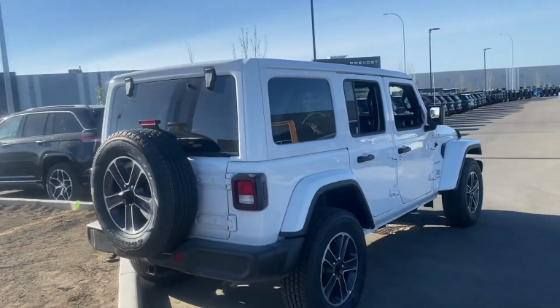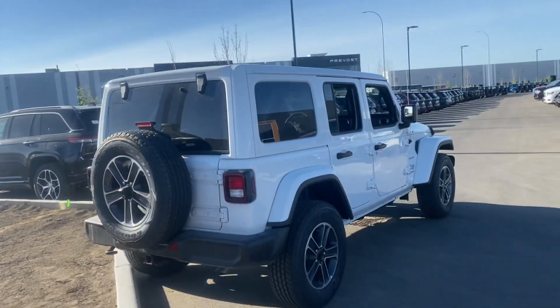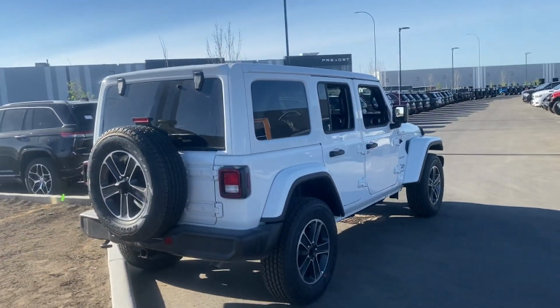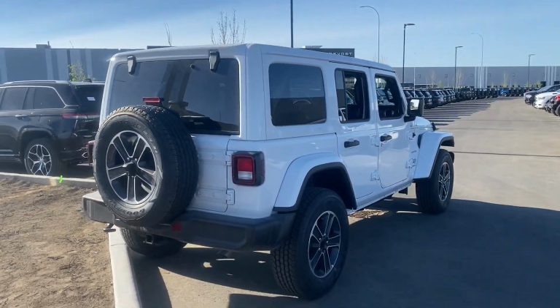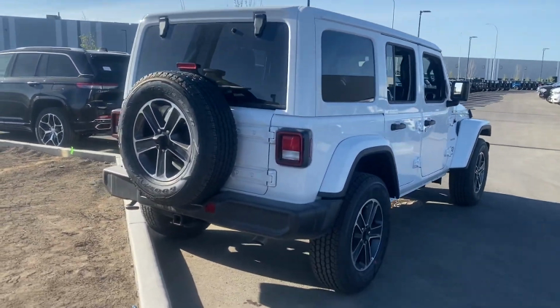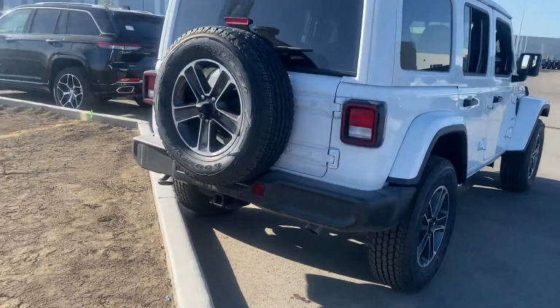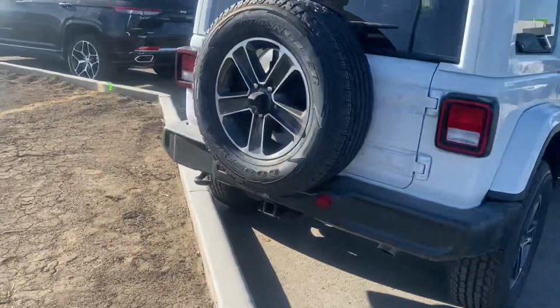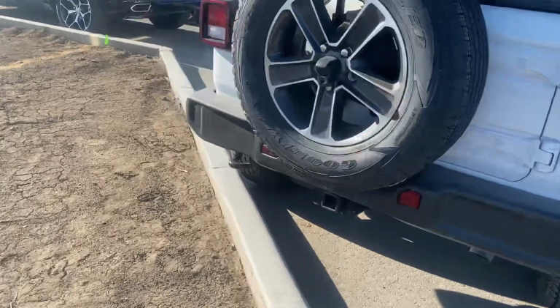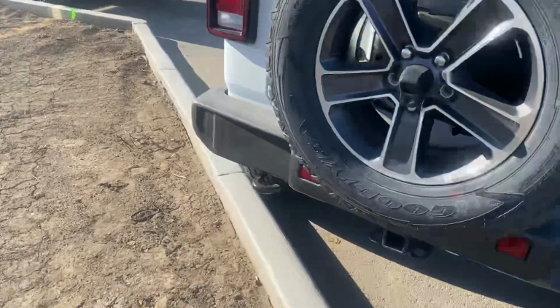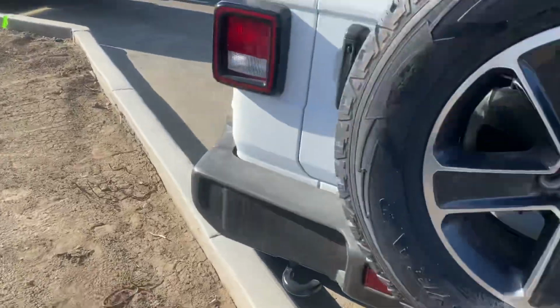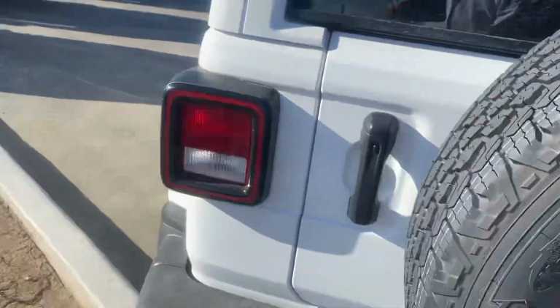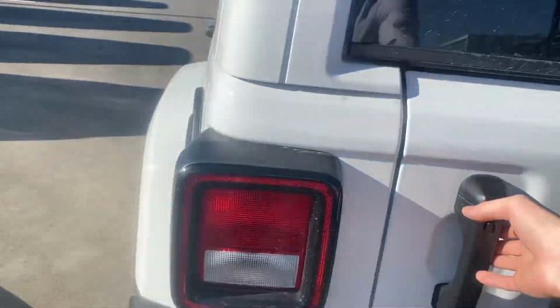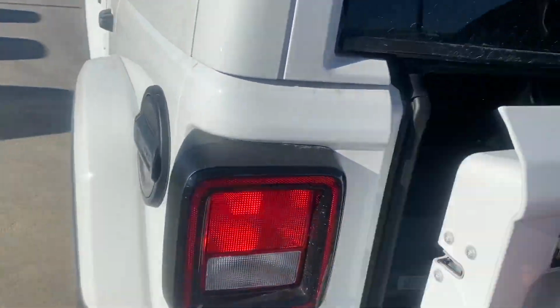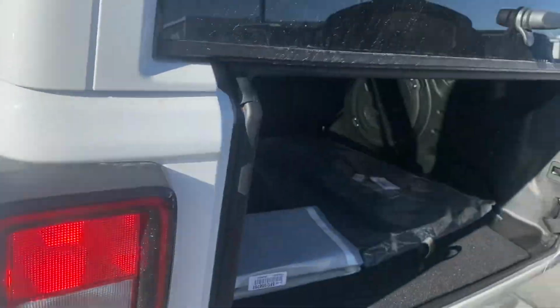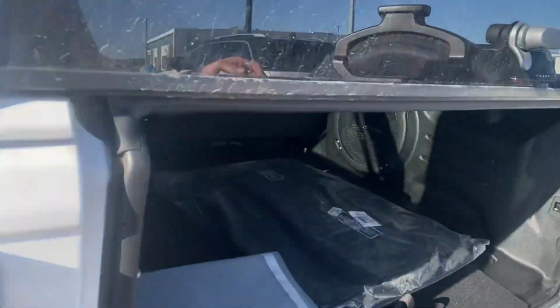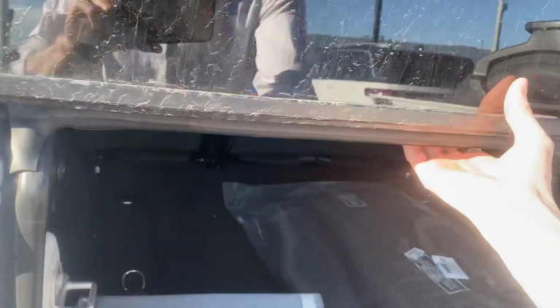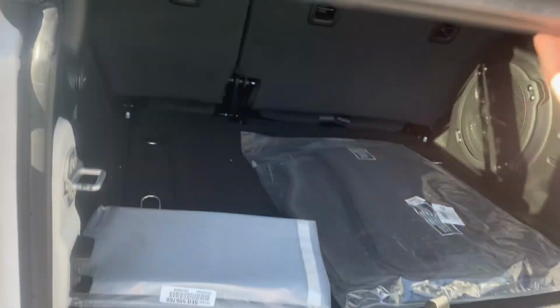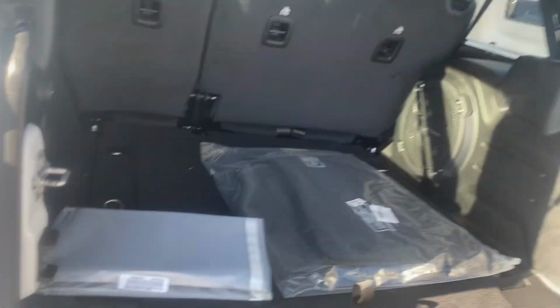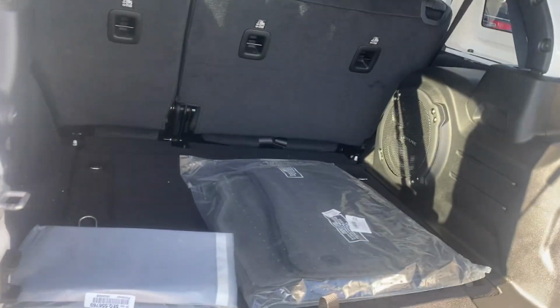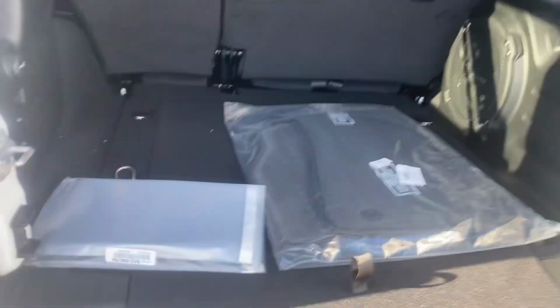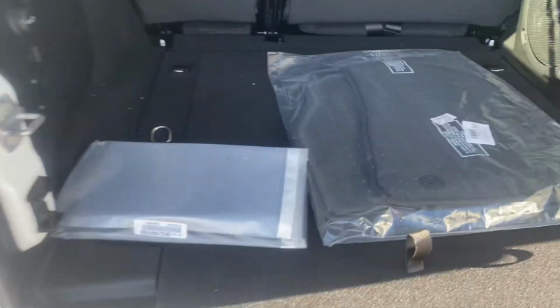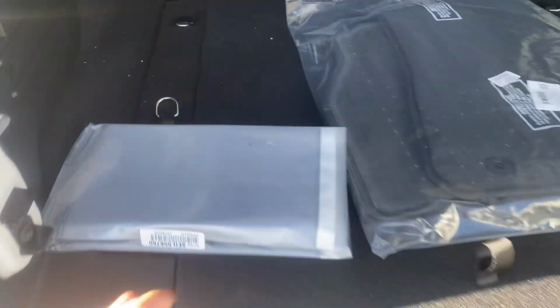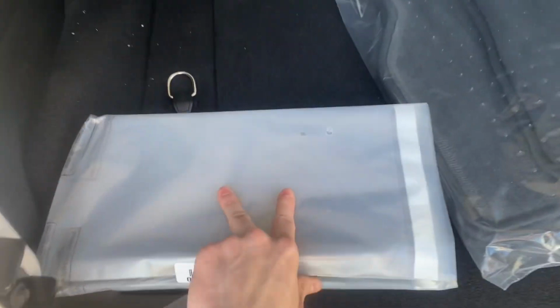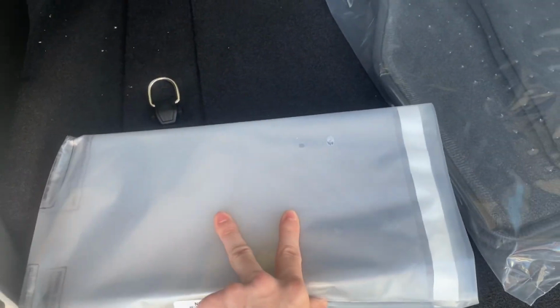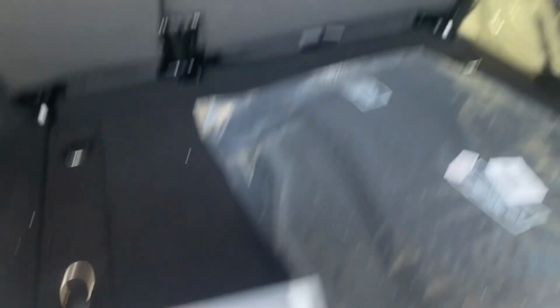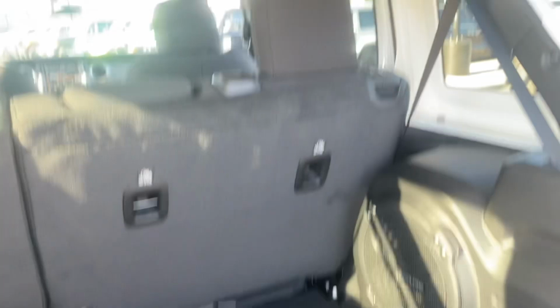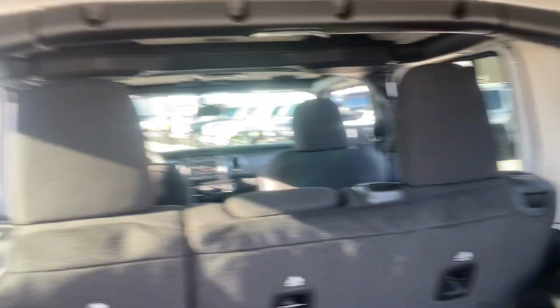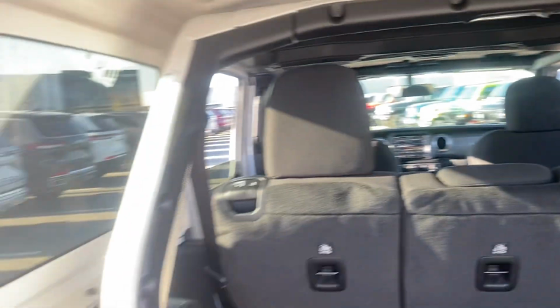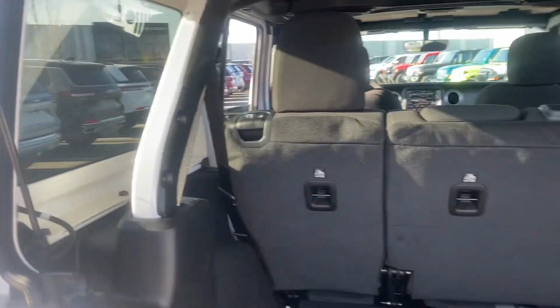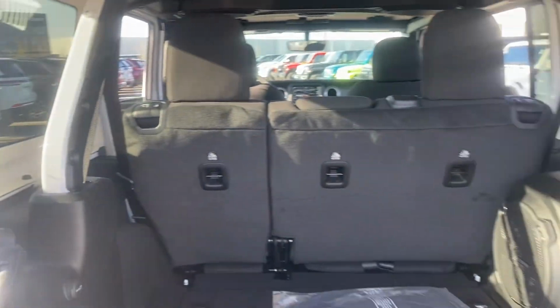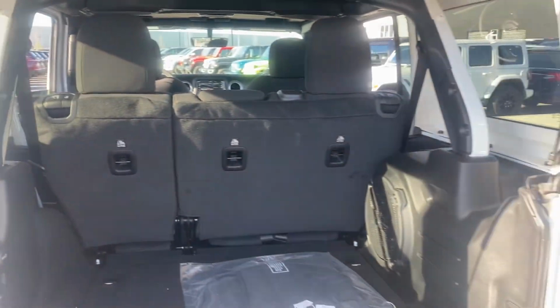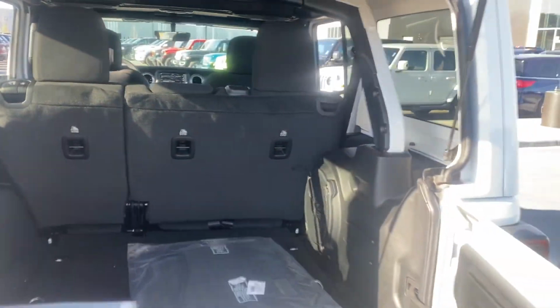So we do have the tow hook in the back. You've got your mats back here, front license plate, and the seats do fold down if you need.